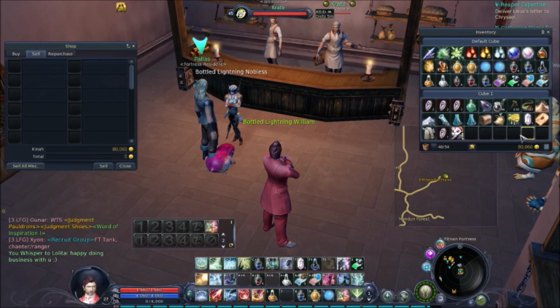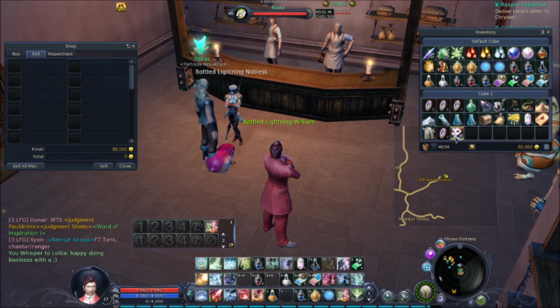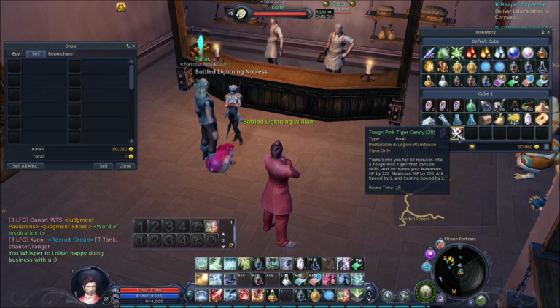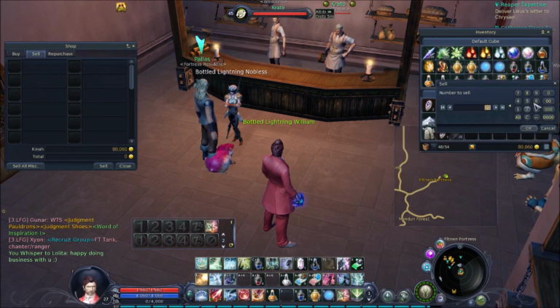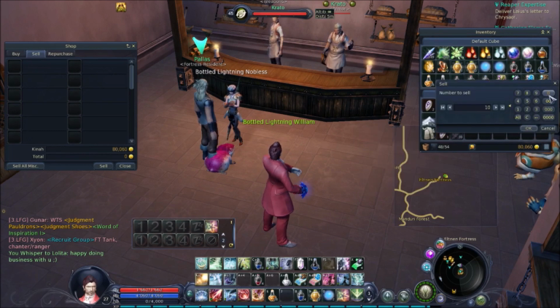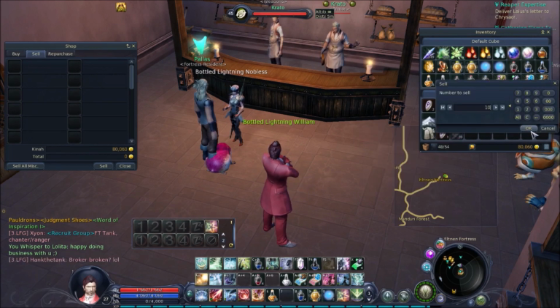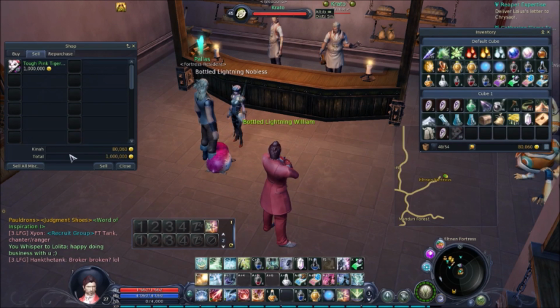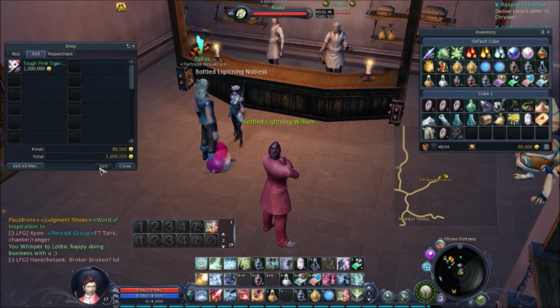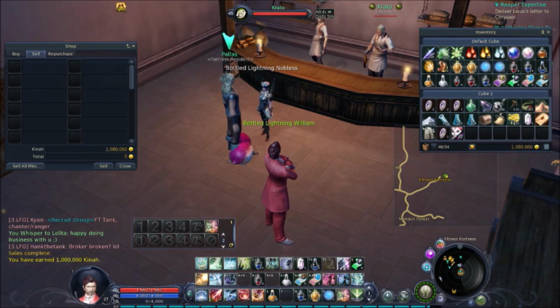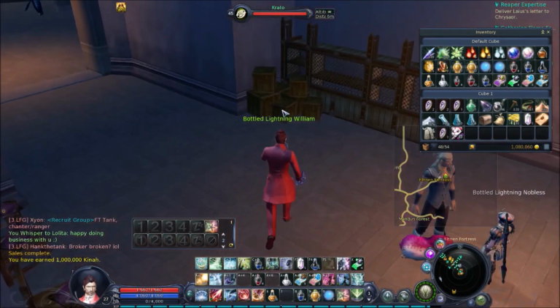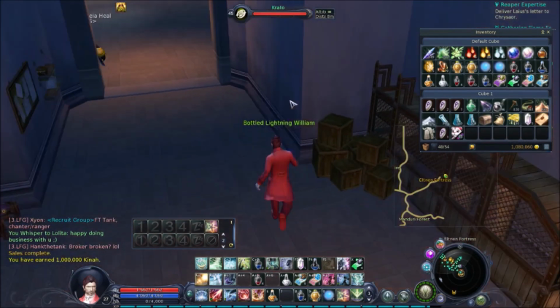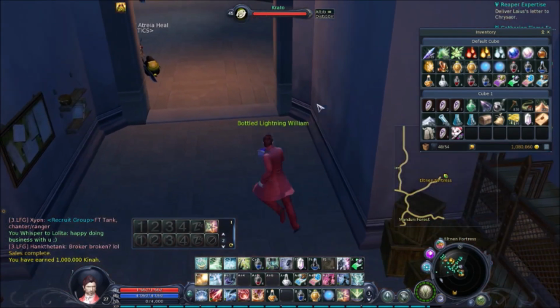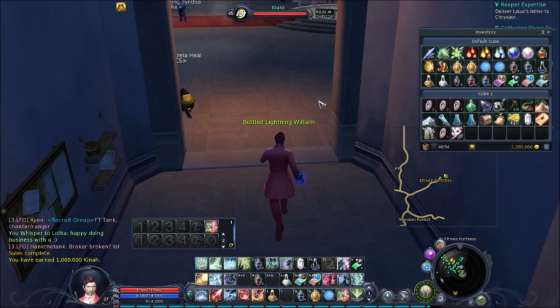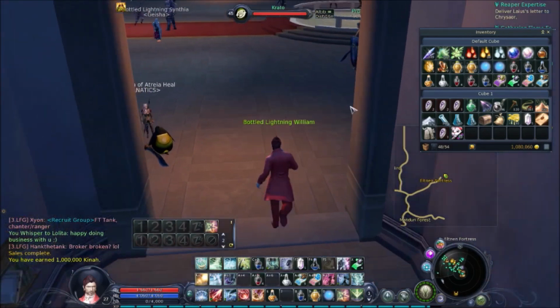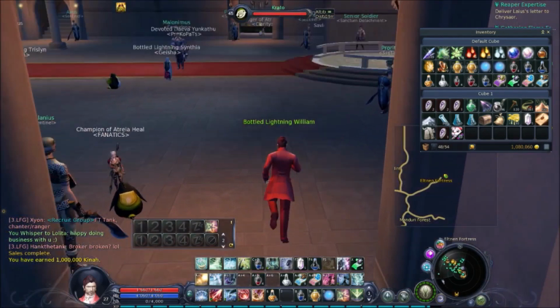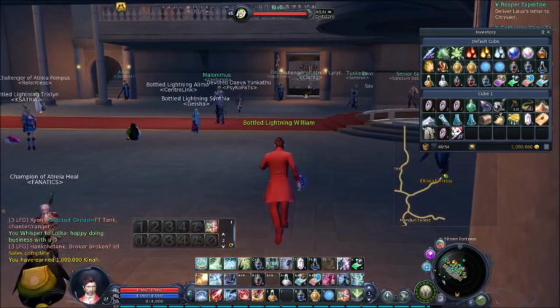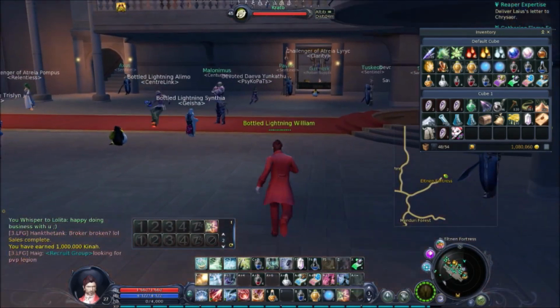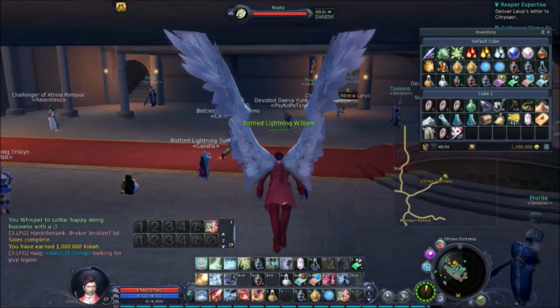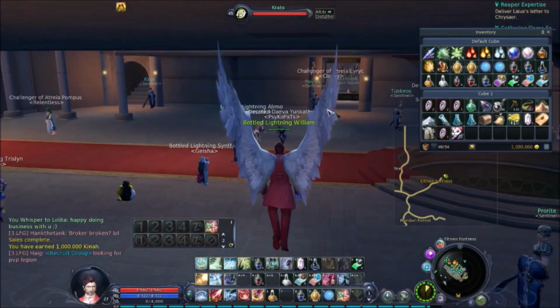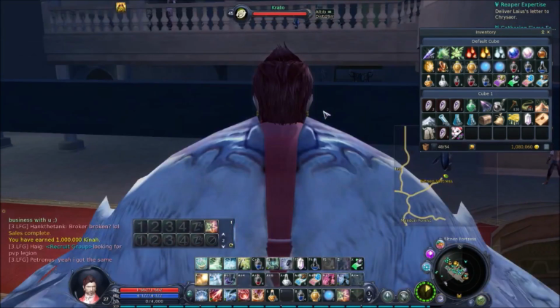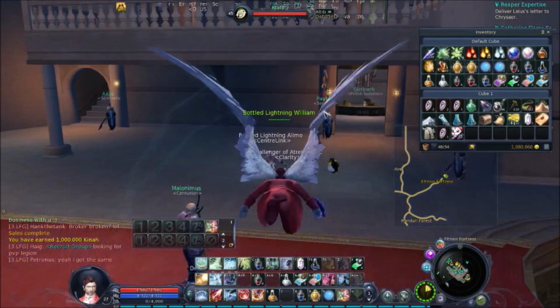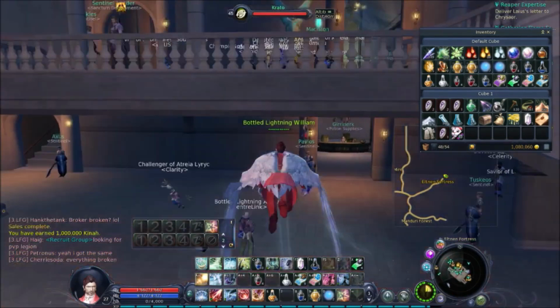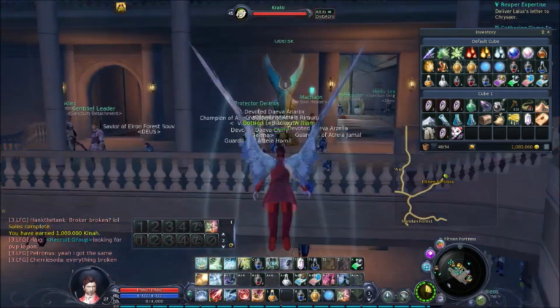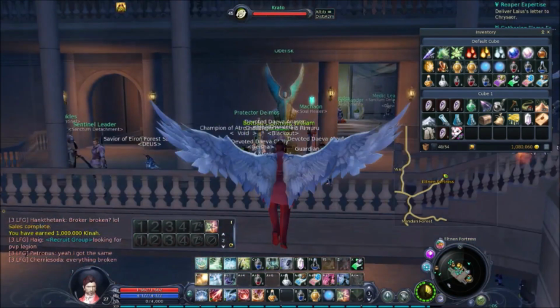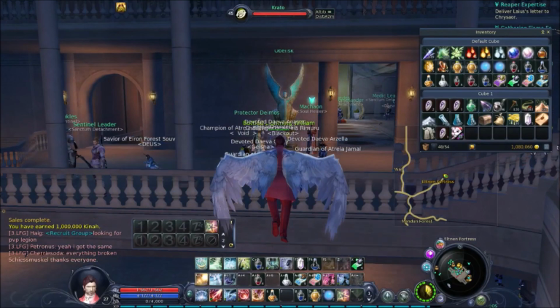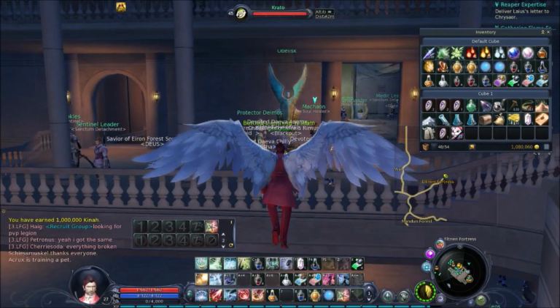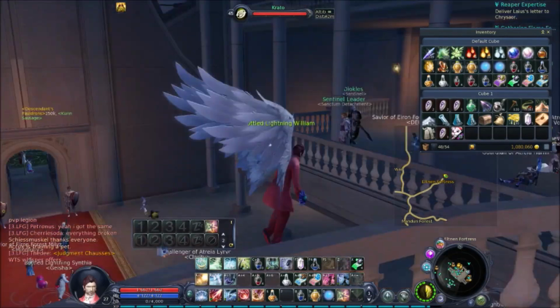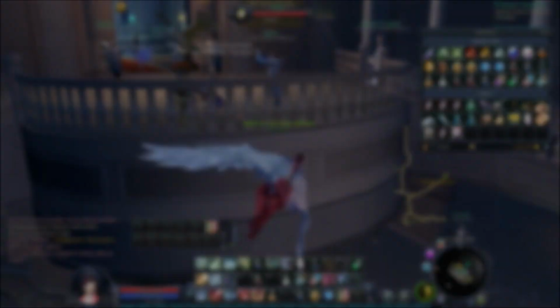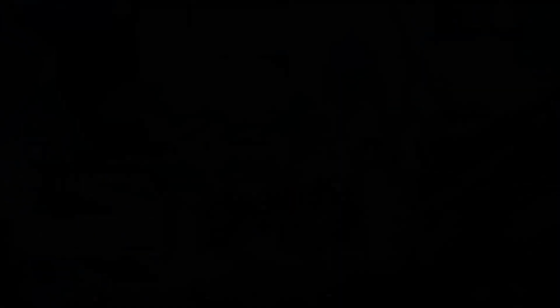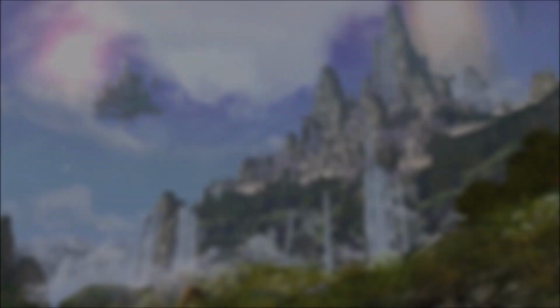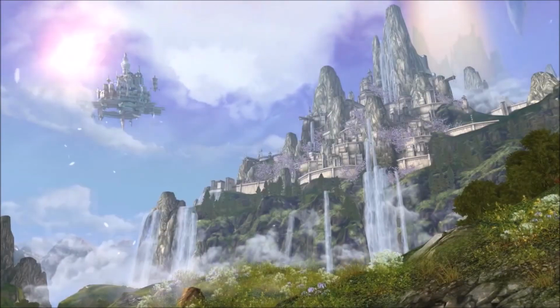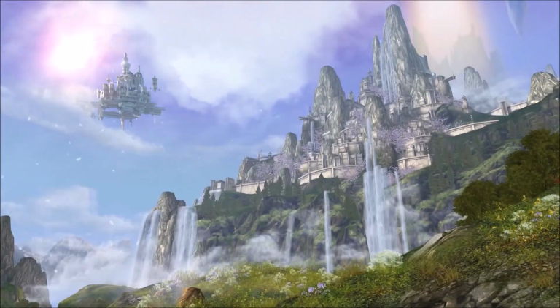Remember, use the broker for anything under the sky. If you don't have materials, buy them from the broker. If you don't have potions or food, just buy them from the broker. You are not missing out any of the action just because you don't have SEAL's Aura.